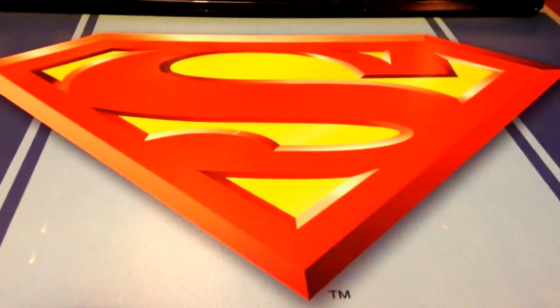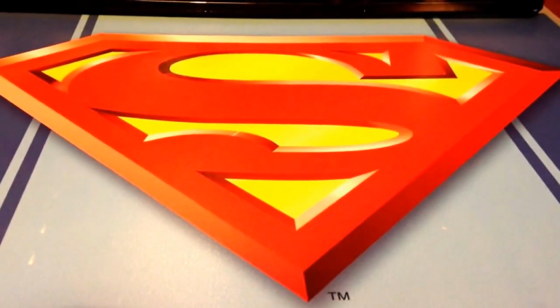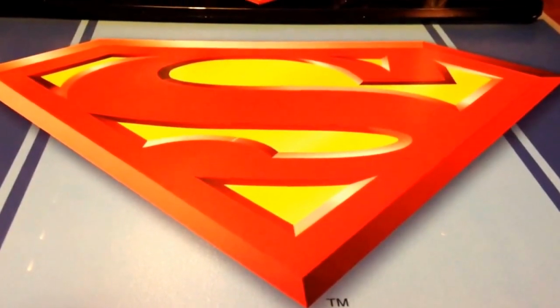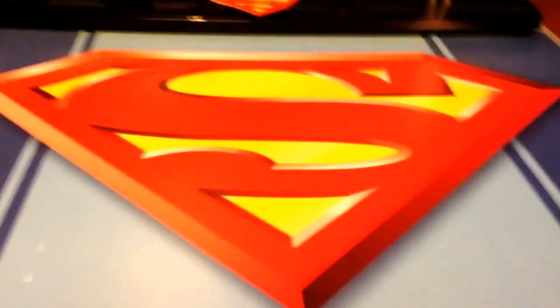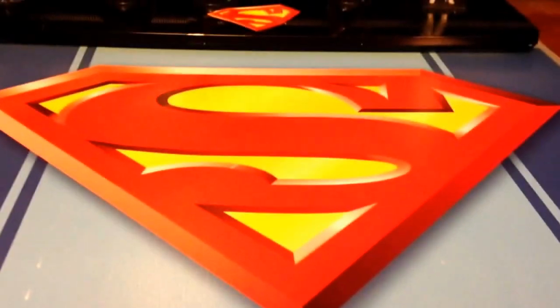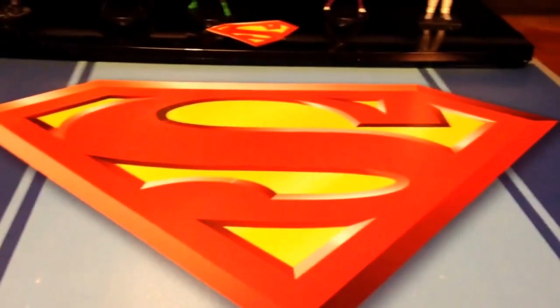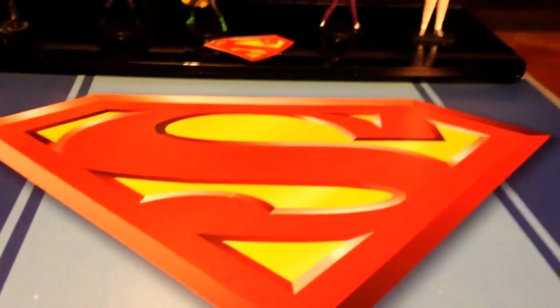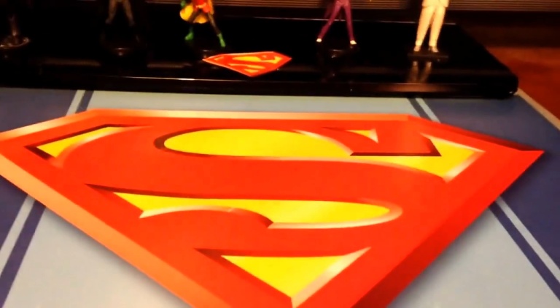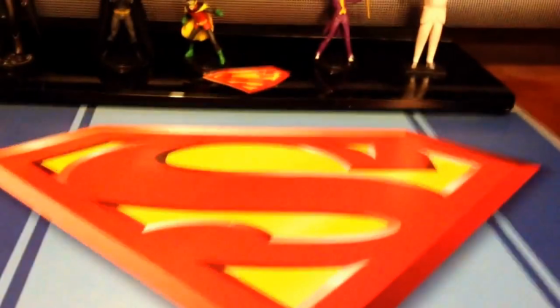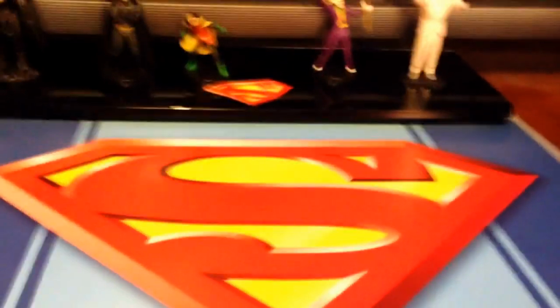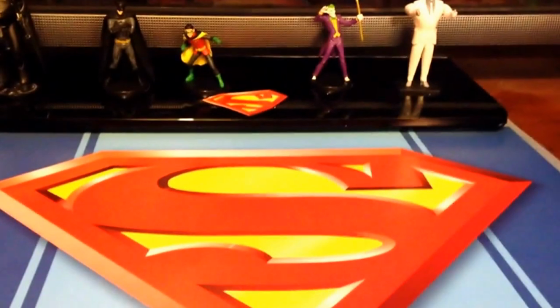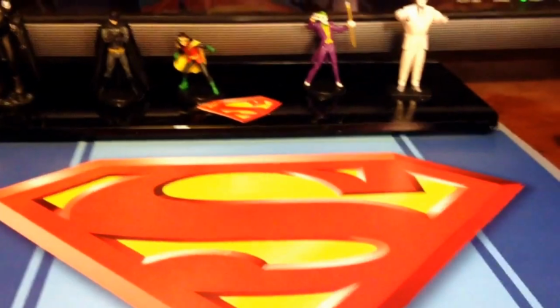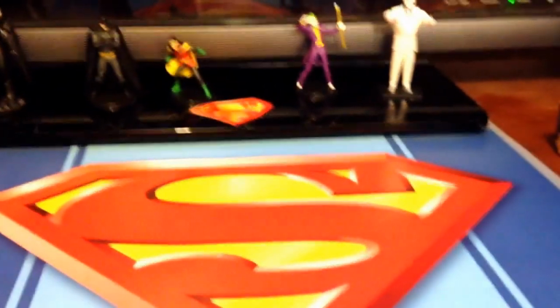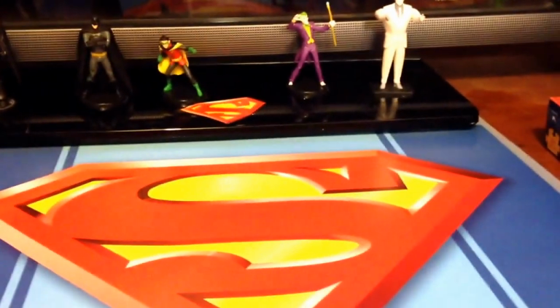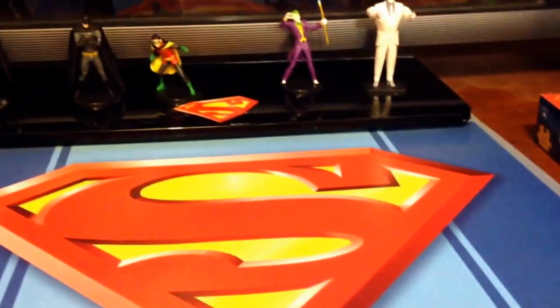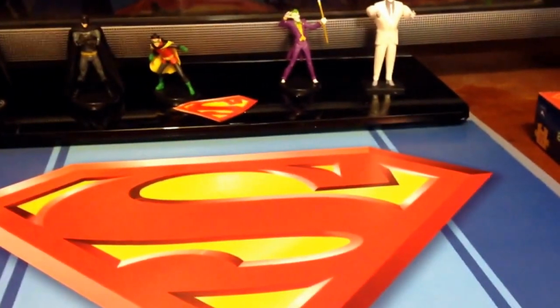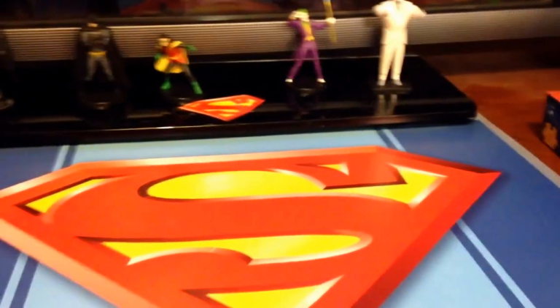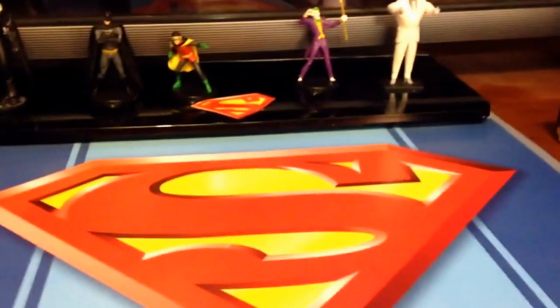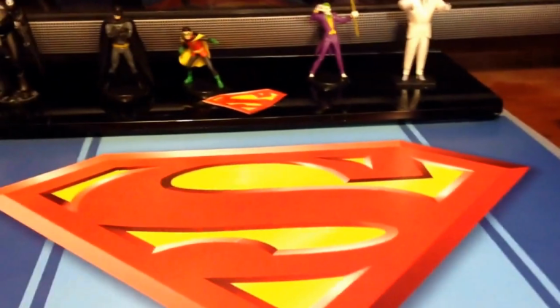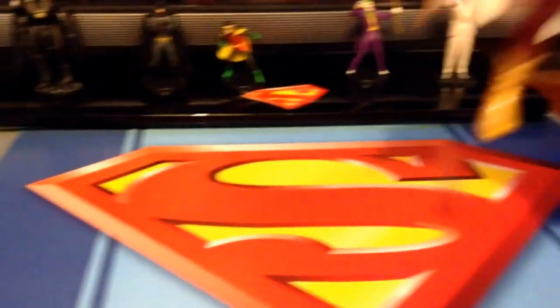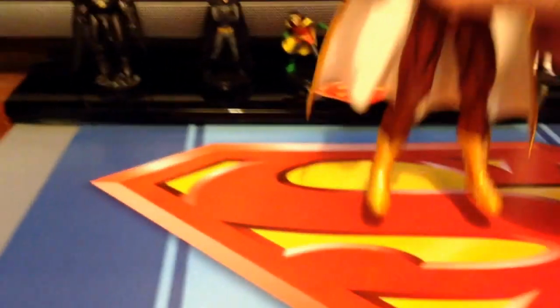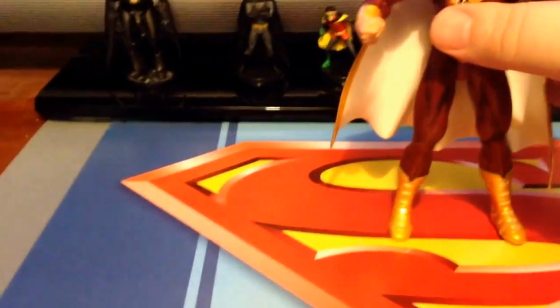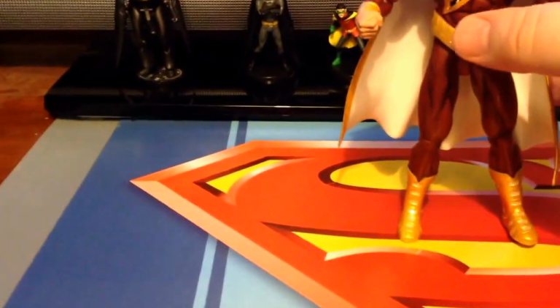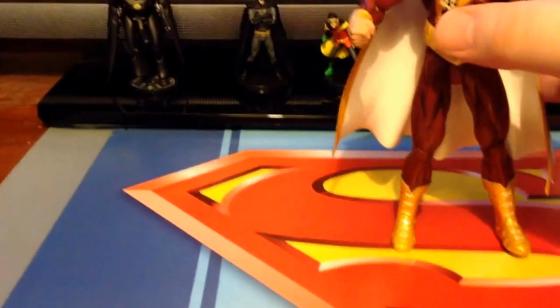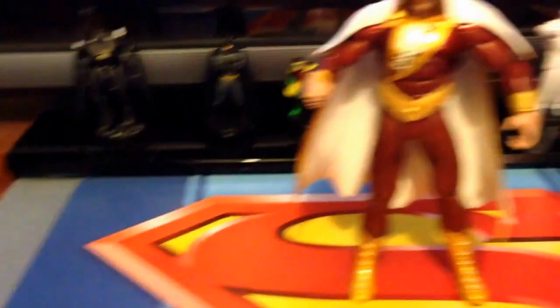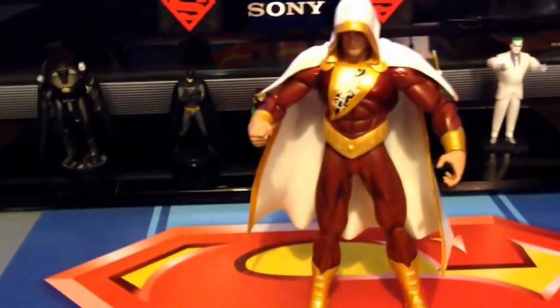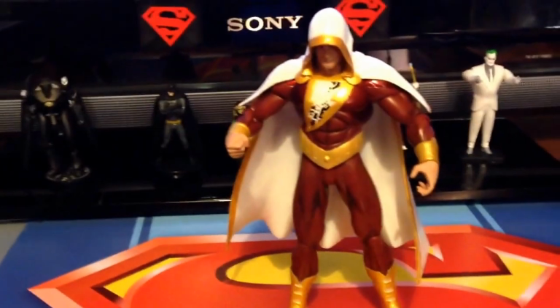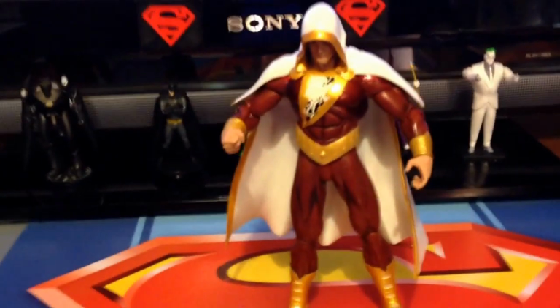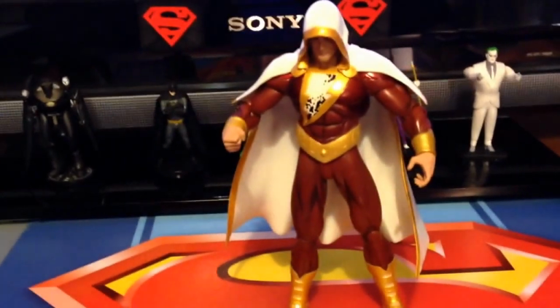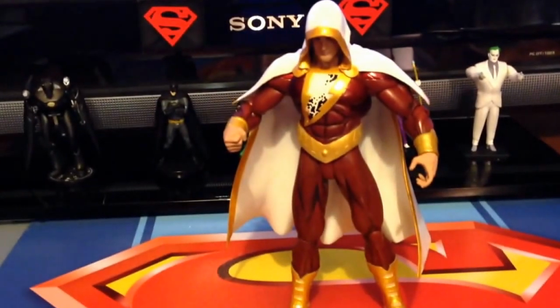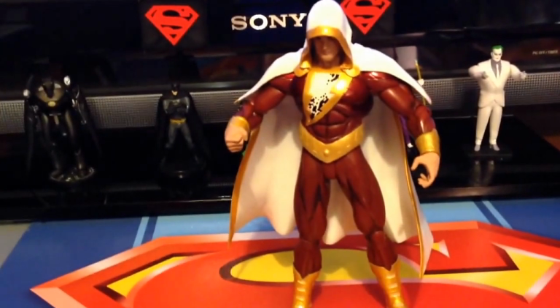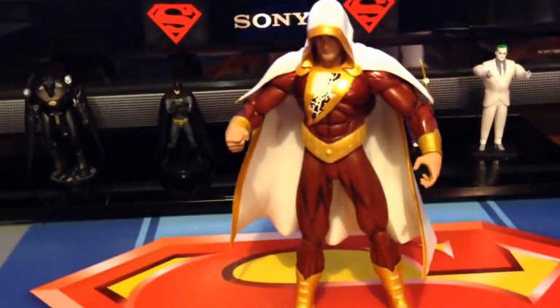We begin the figures. I don't know if I can really count this as a Christmas Hulk because I bought him for myself. But, Shazam!